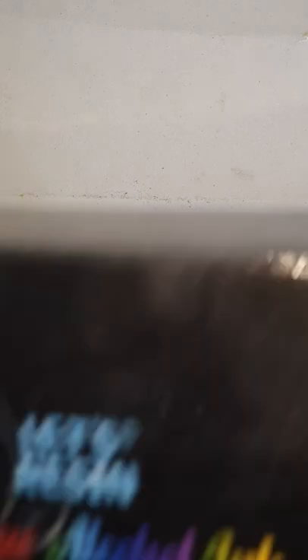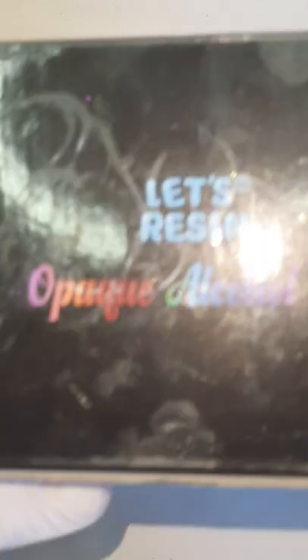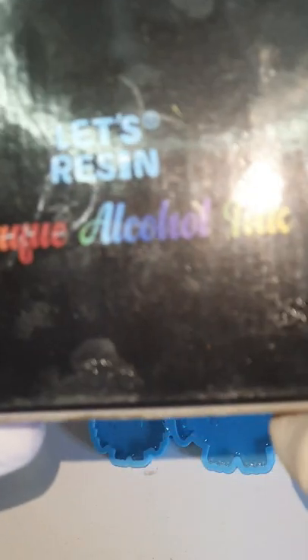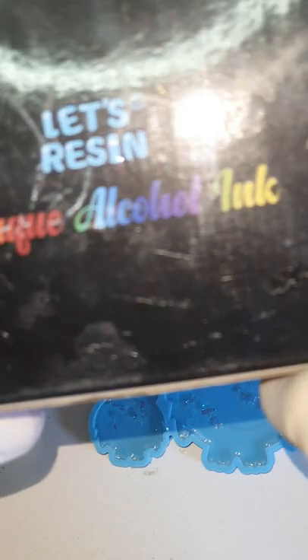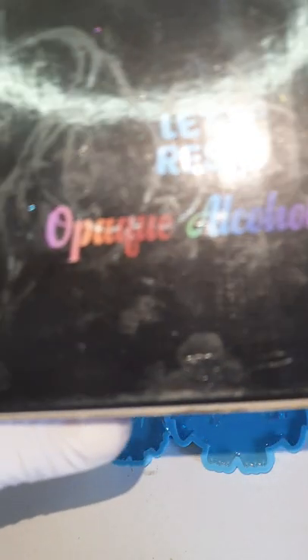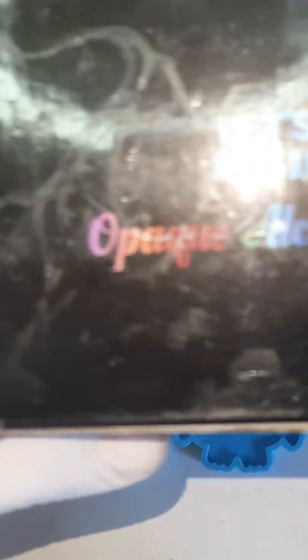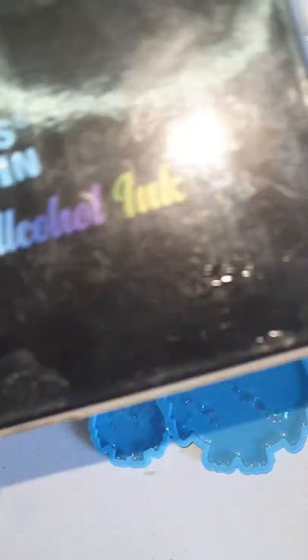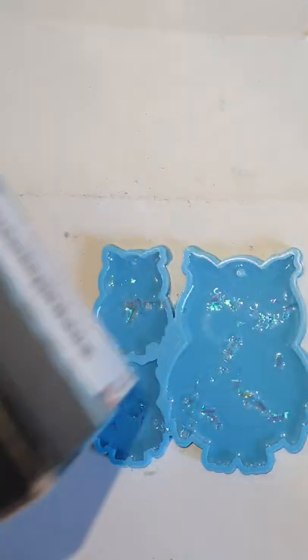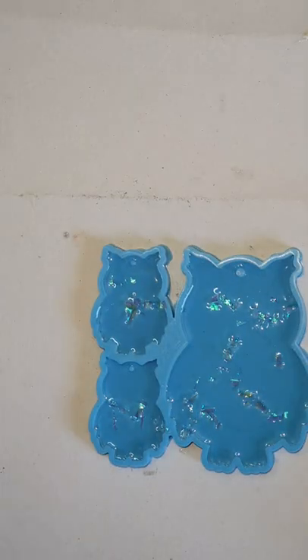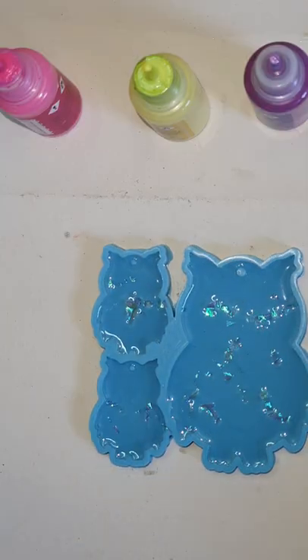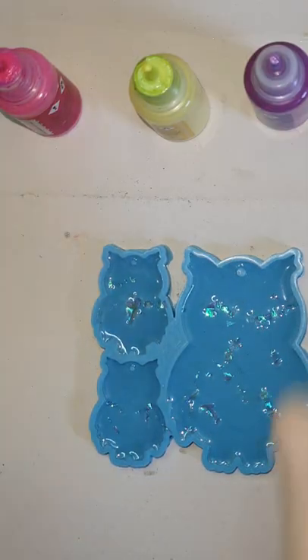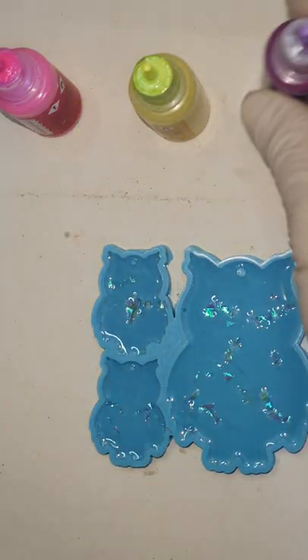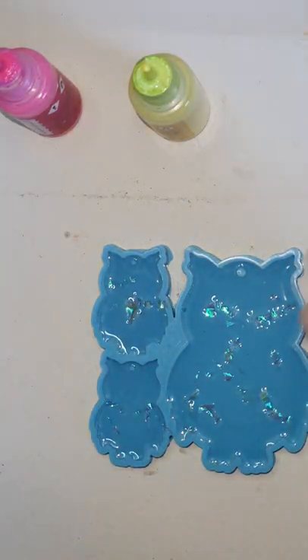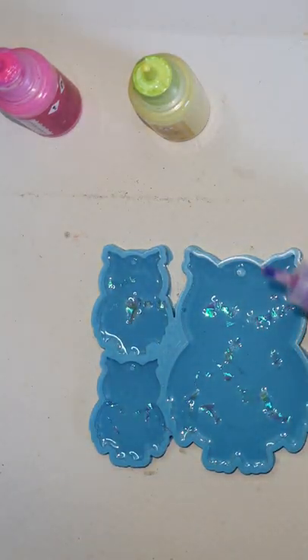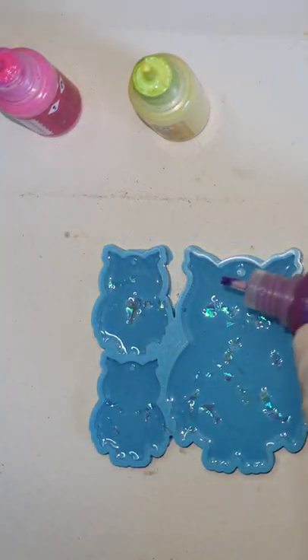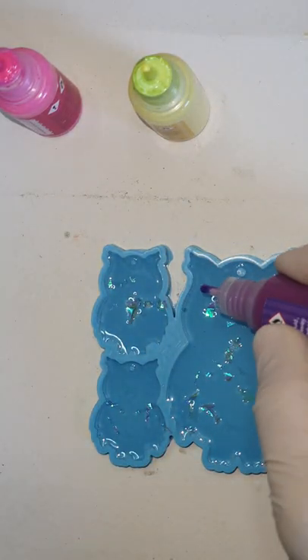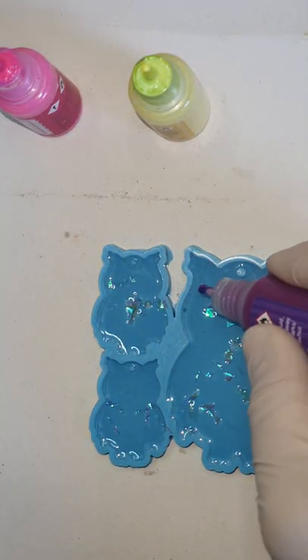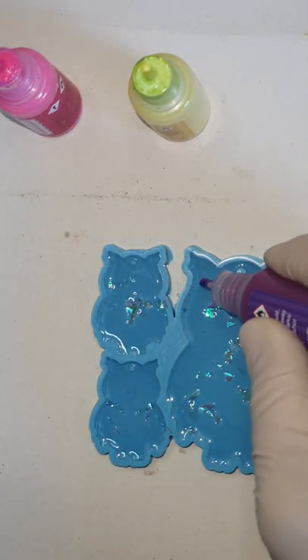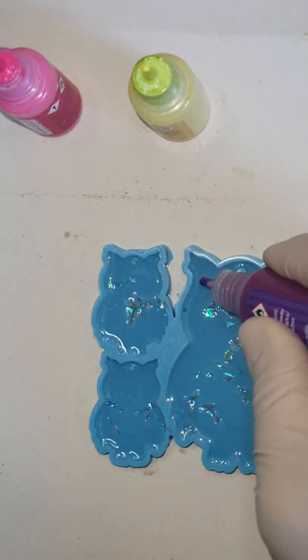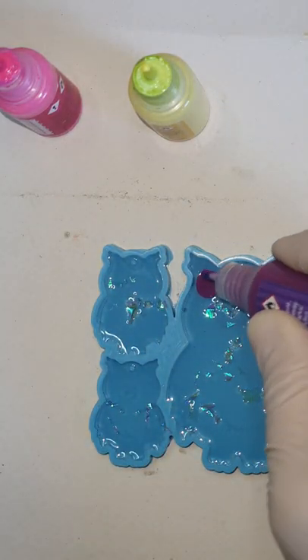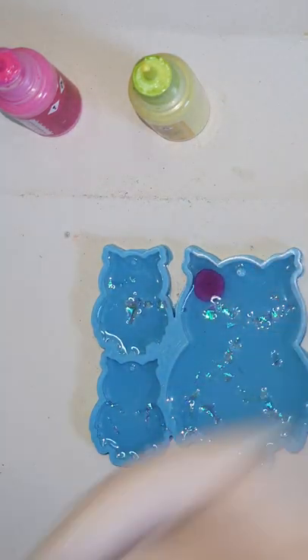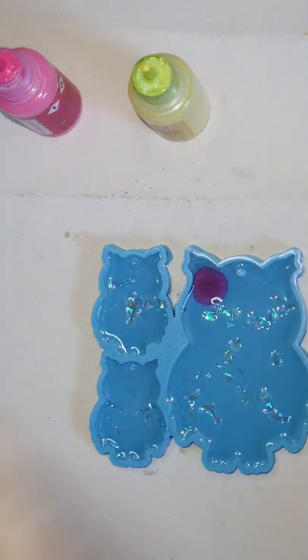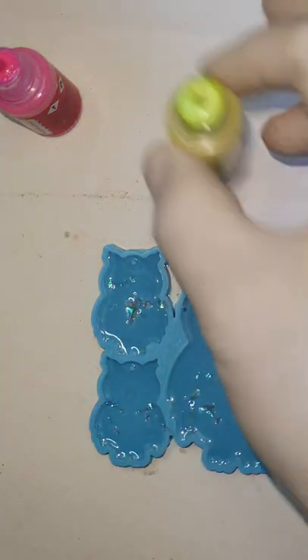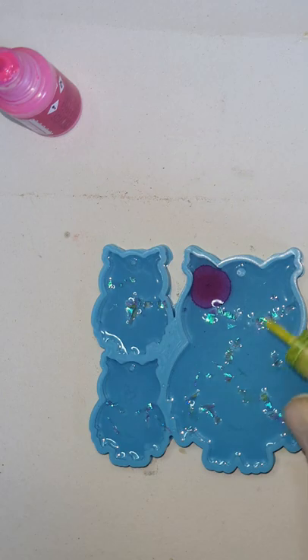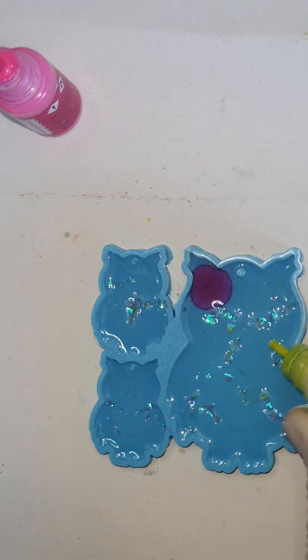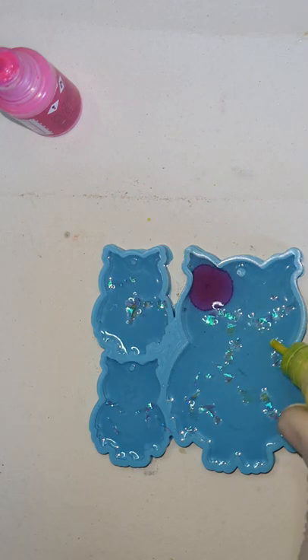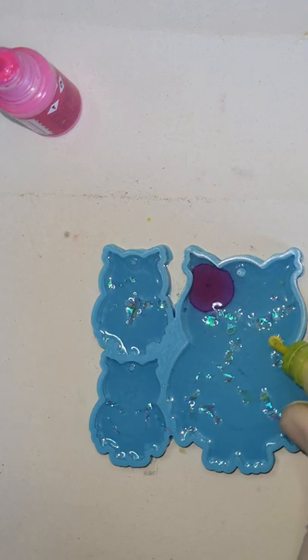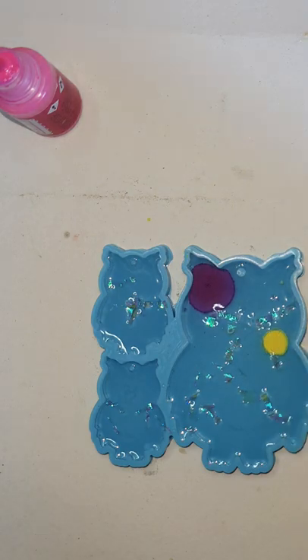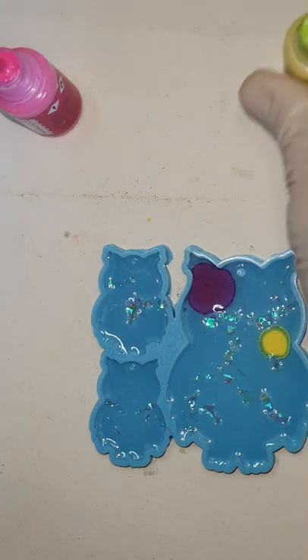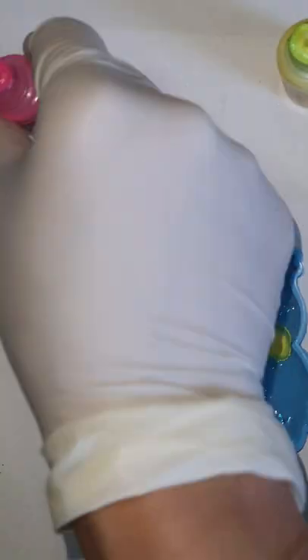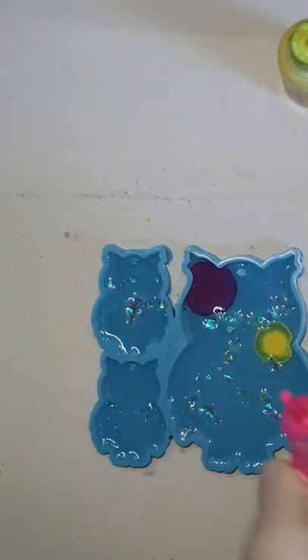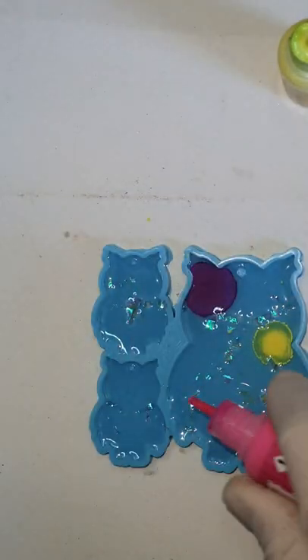And here I am using the alcohol inks. You need to shake these bottles a lot before using them.